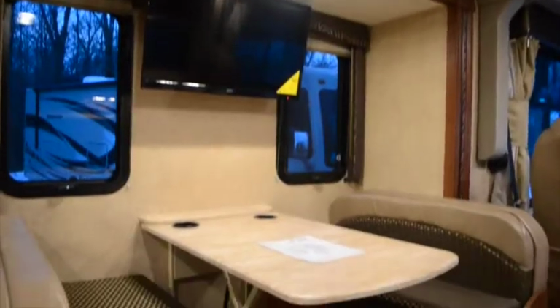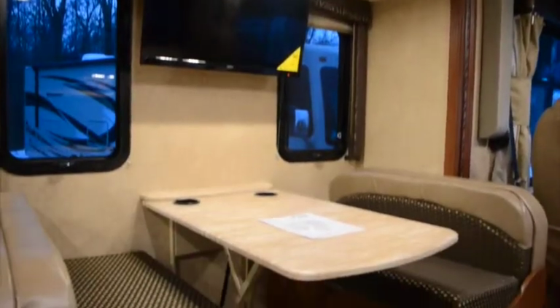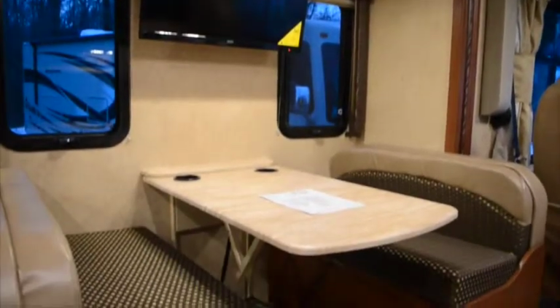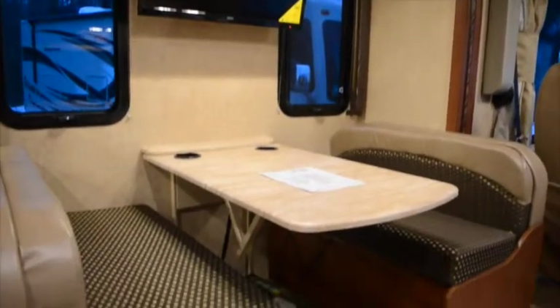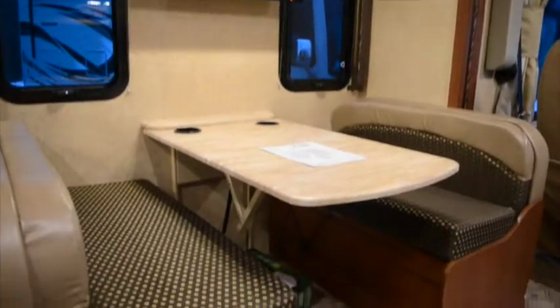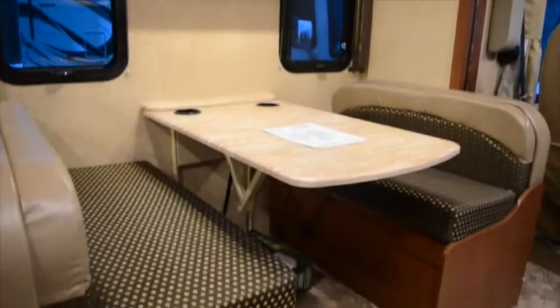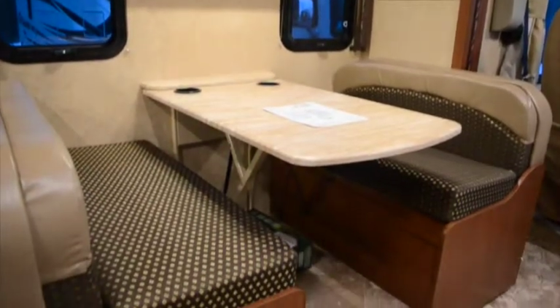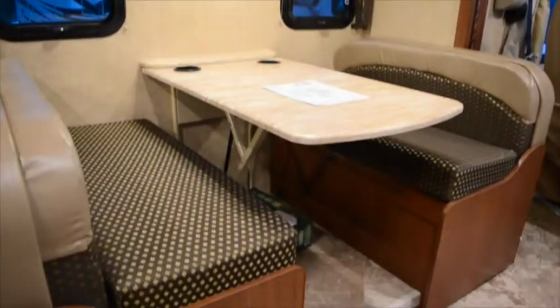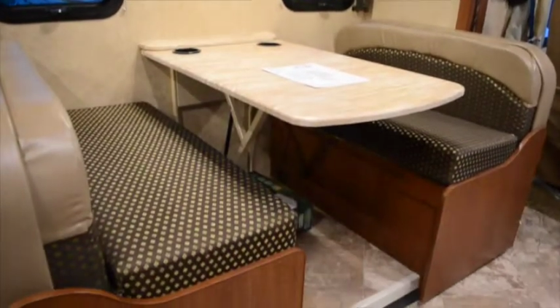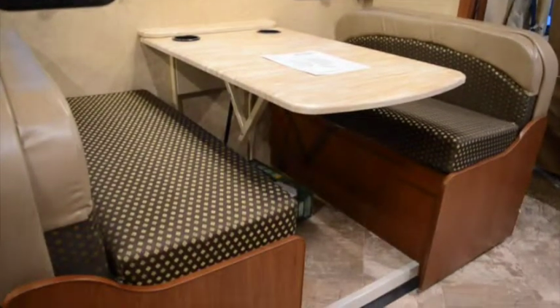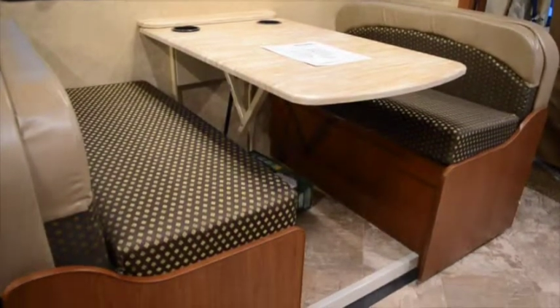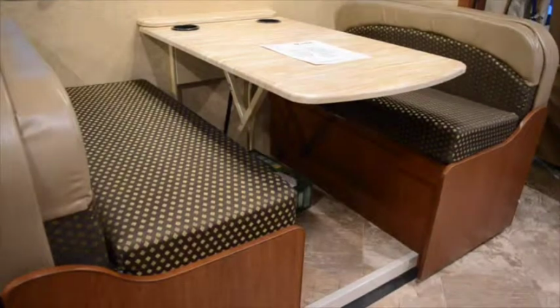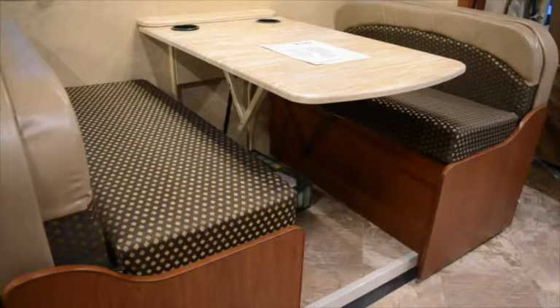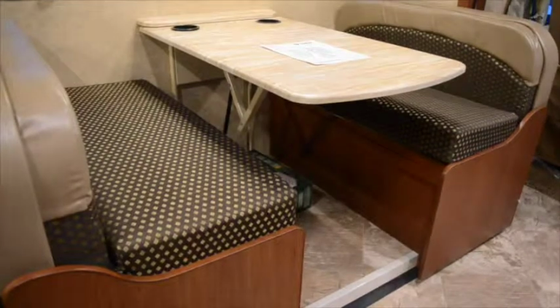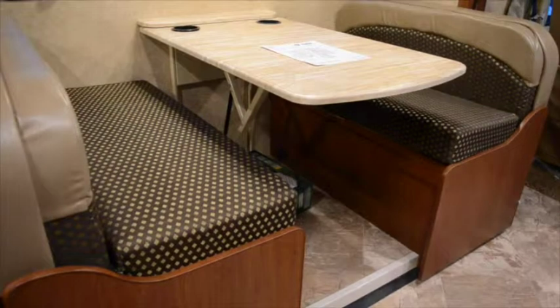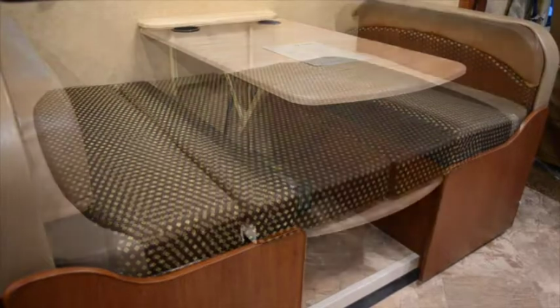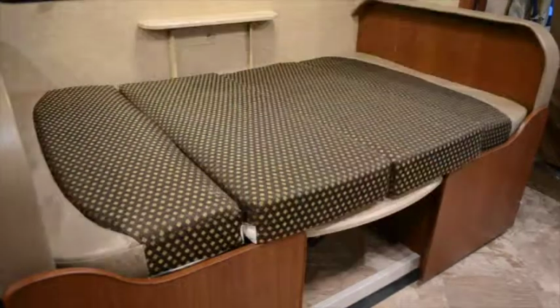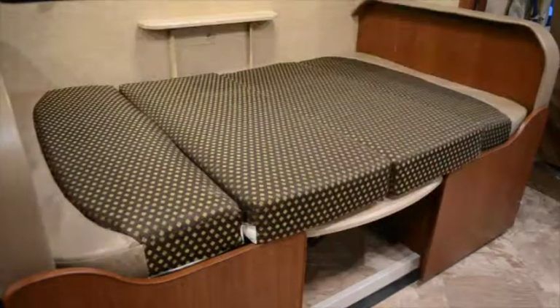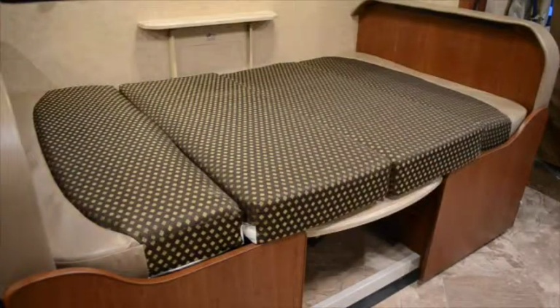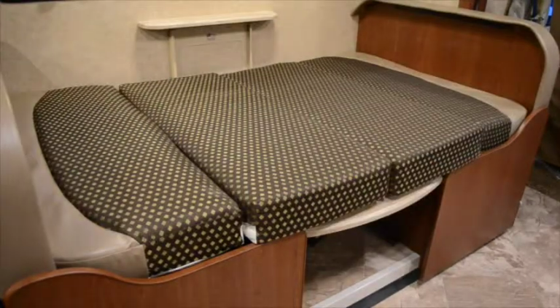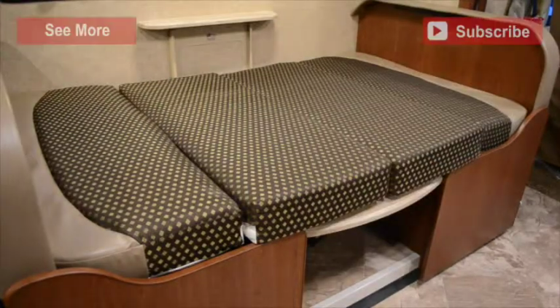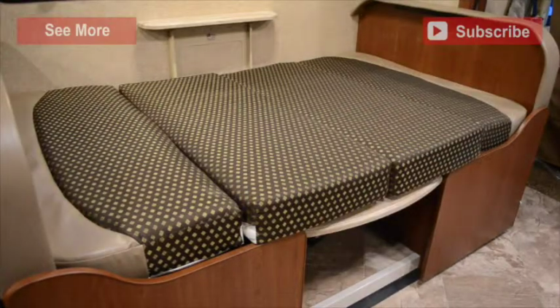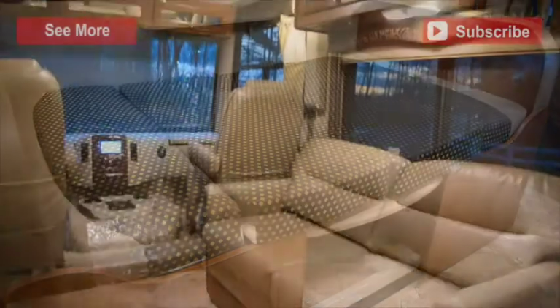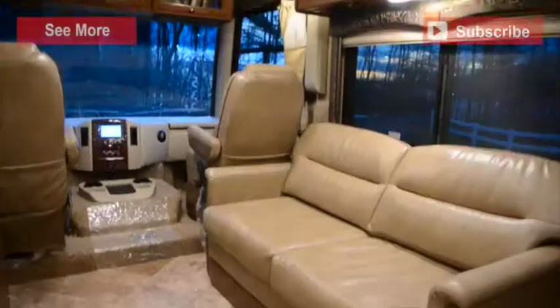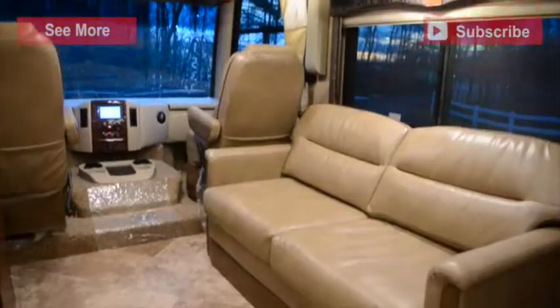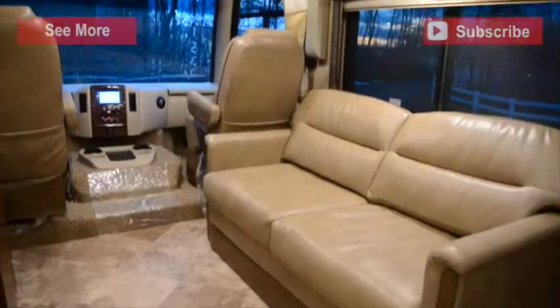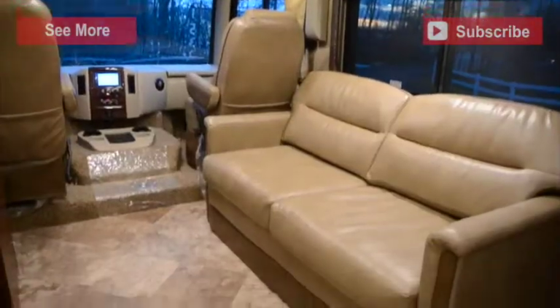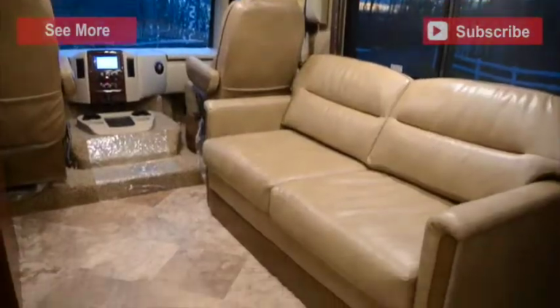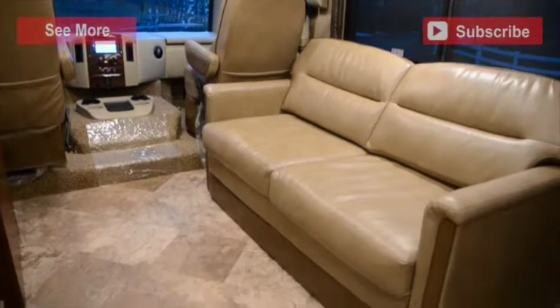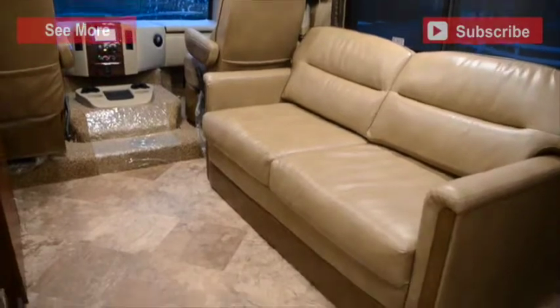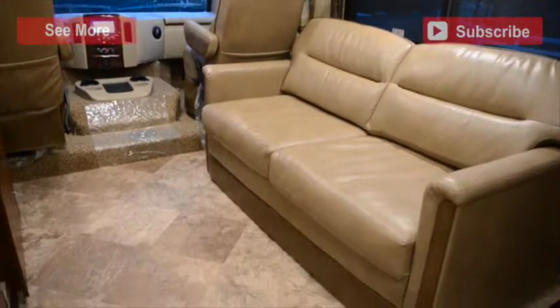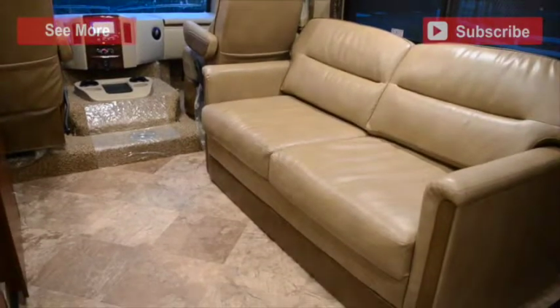In the living area, your booth dinette comfortably seats four, and the table drops down to turn it into a bed. Your couch also folds out into a bed in order to increase sleeping space.